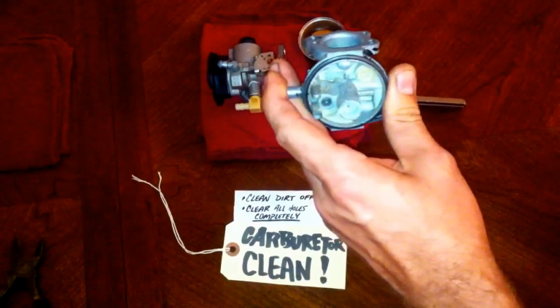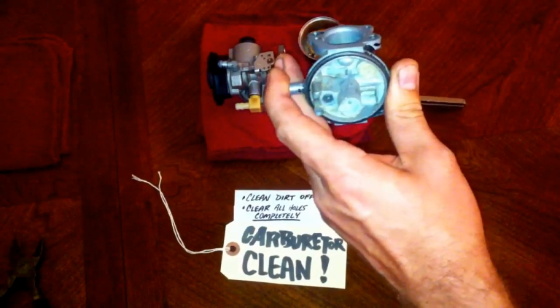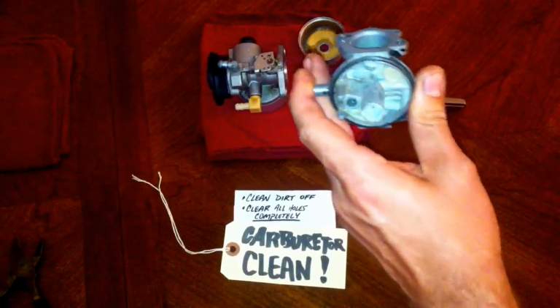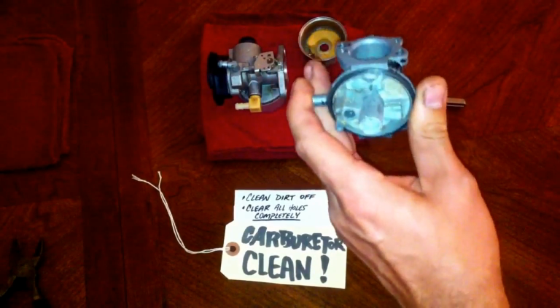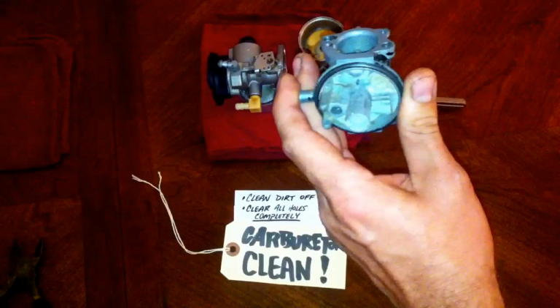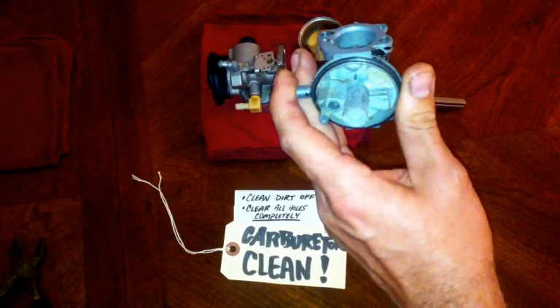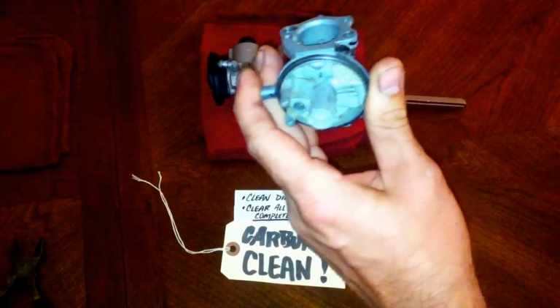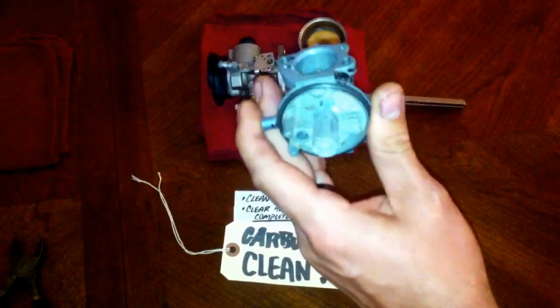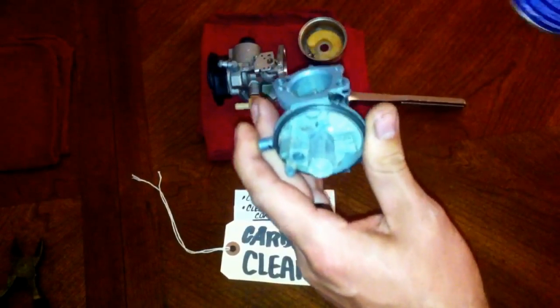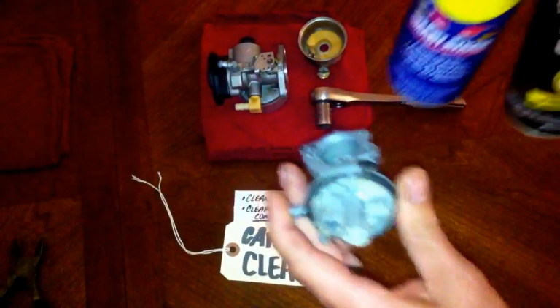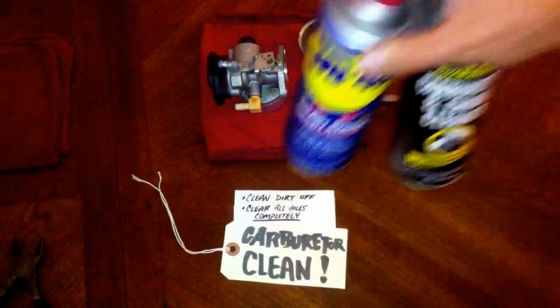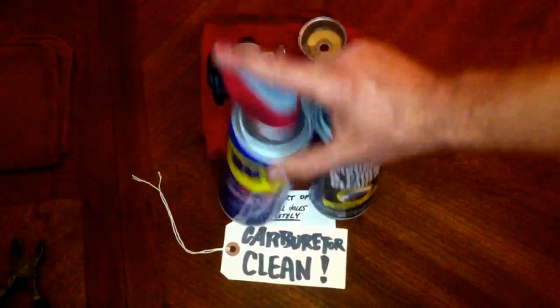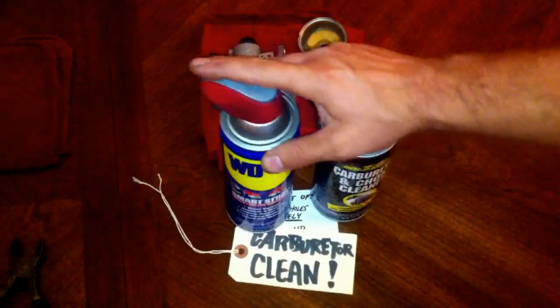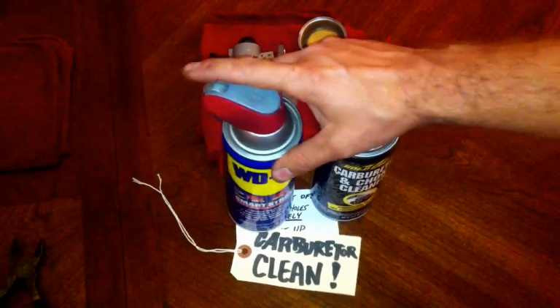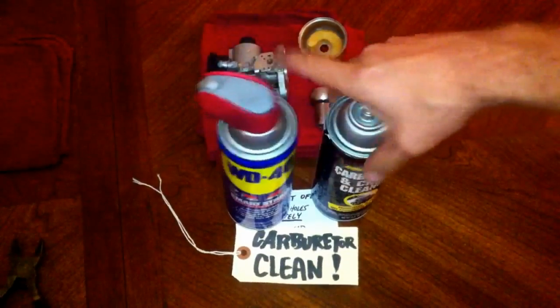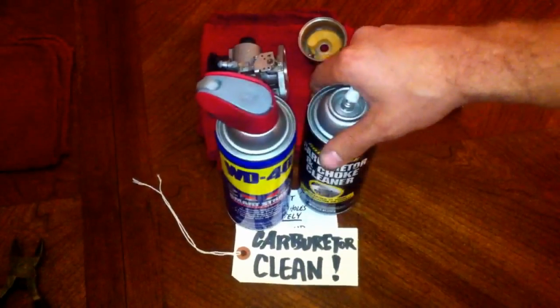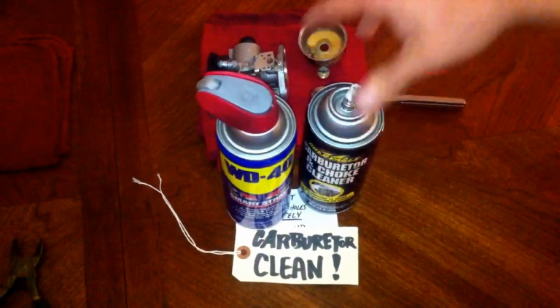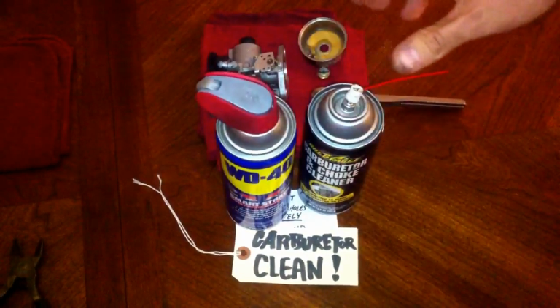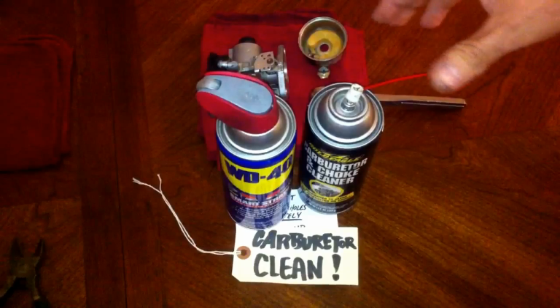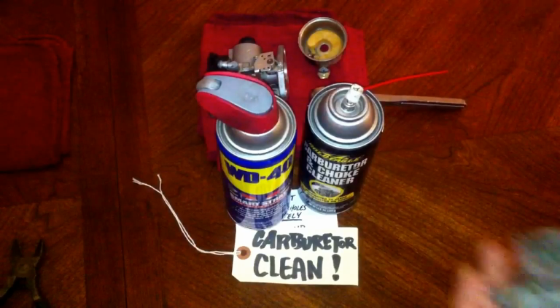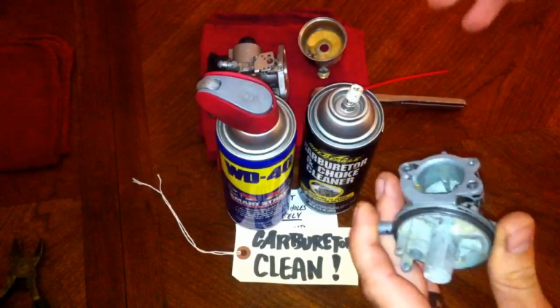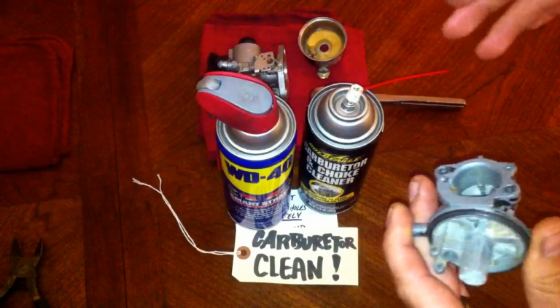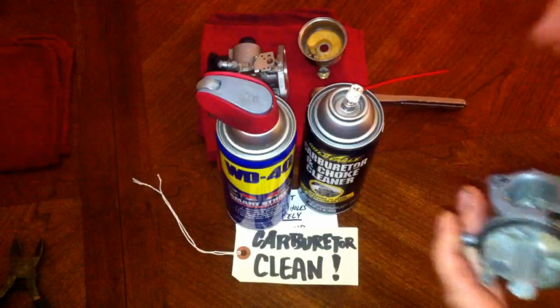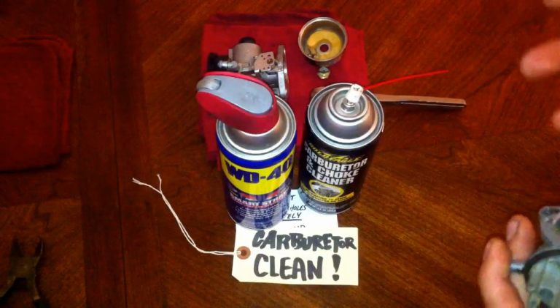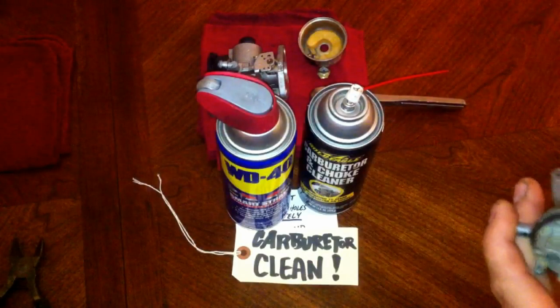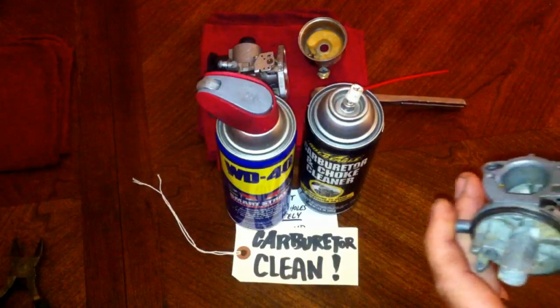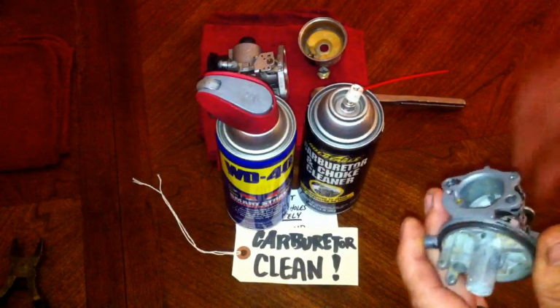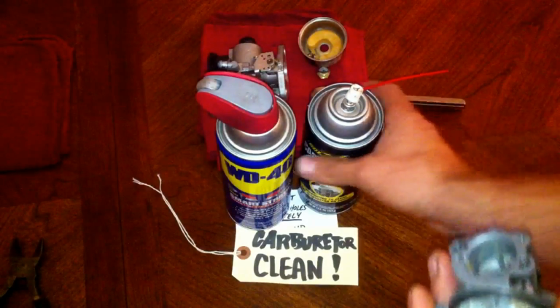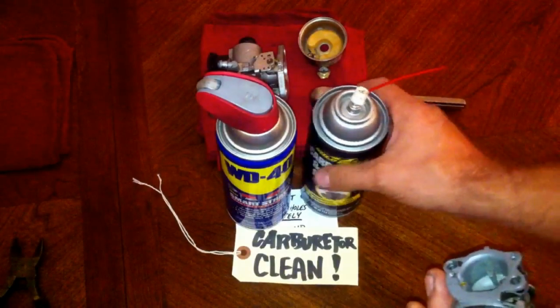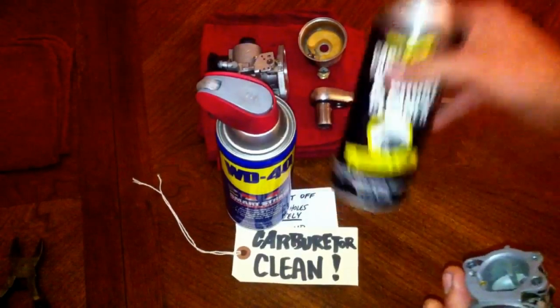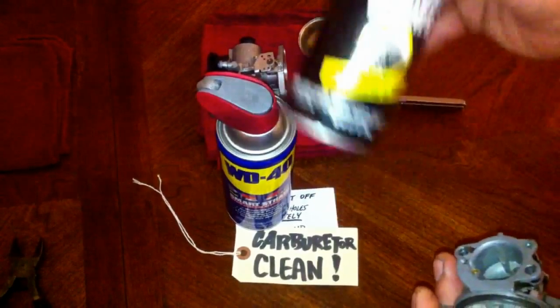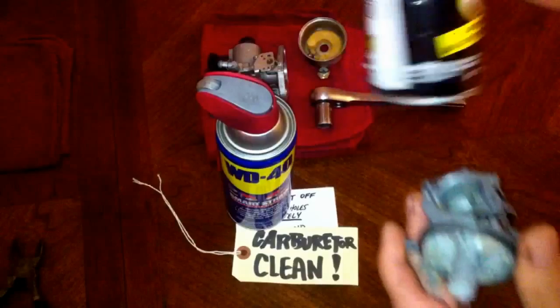Now what I use — these are your two big bullets right here: WD-40 and carburetor cleaner. Without these you're not going to be able to do this thorough of a job. This is your fire, that's your lube.